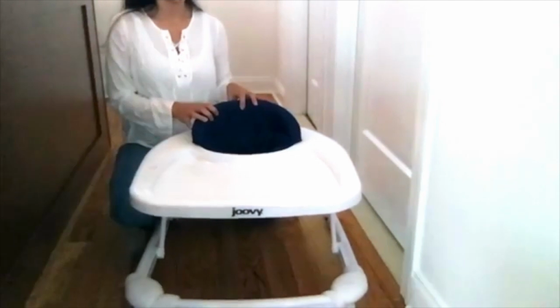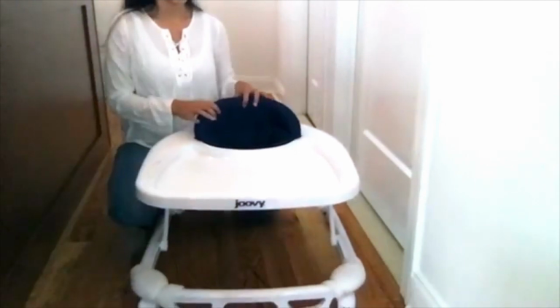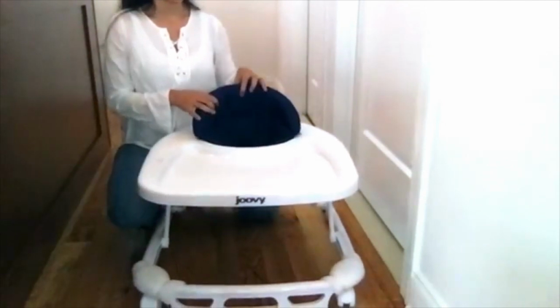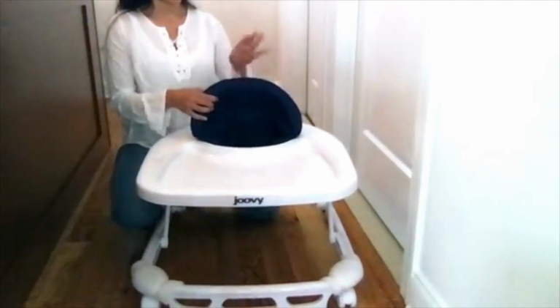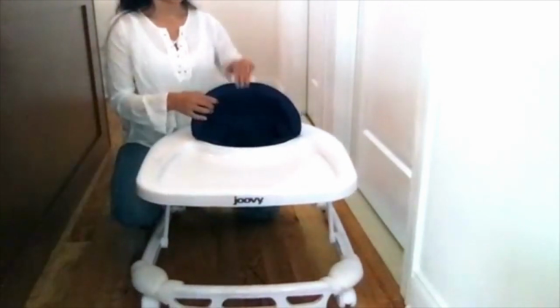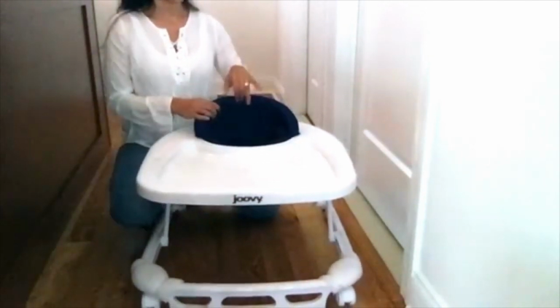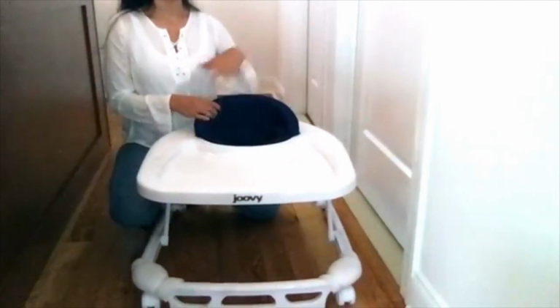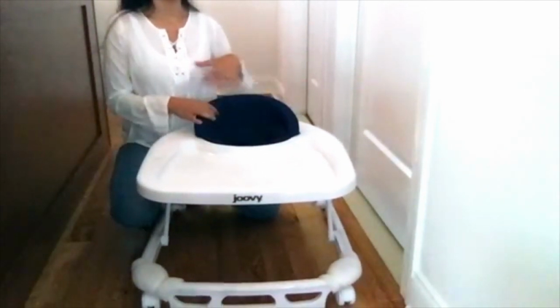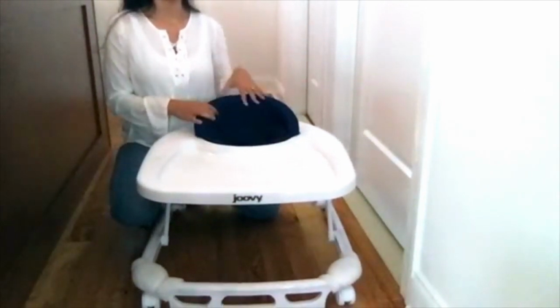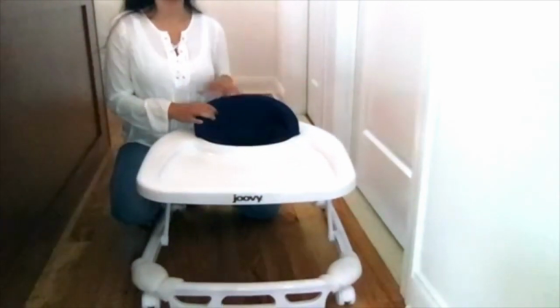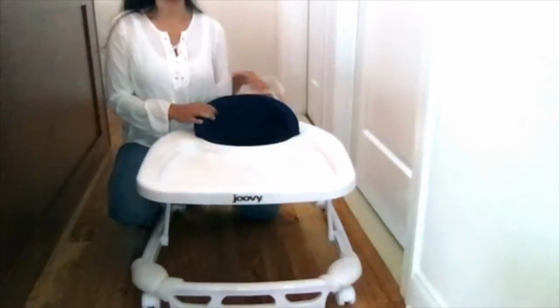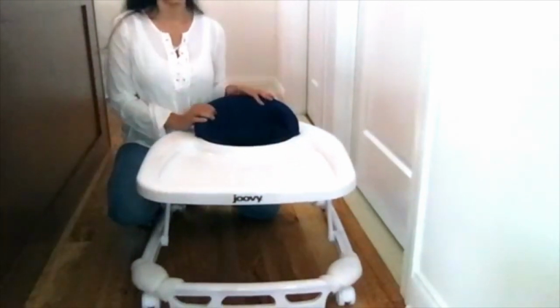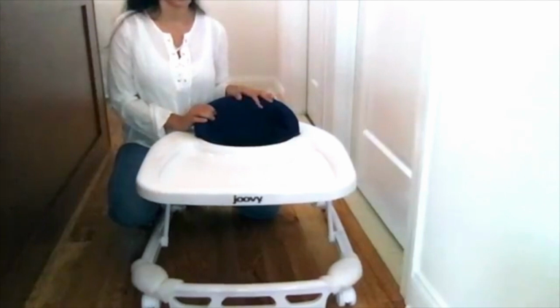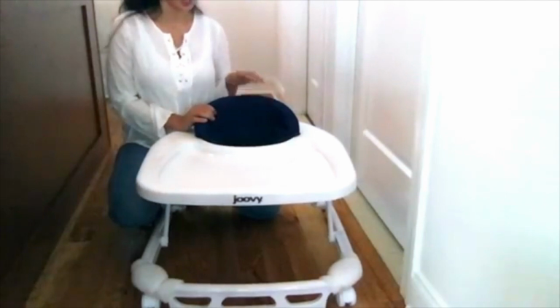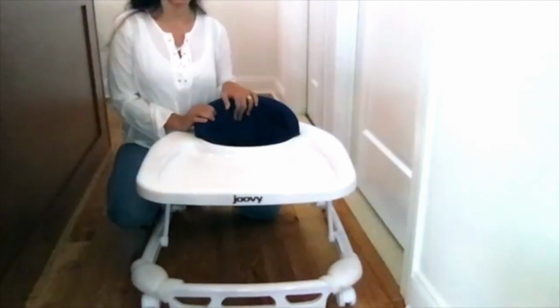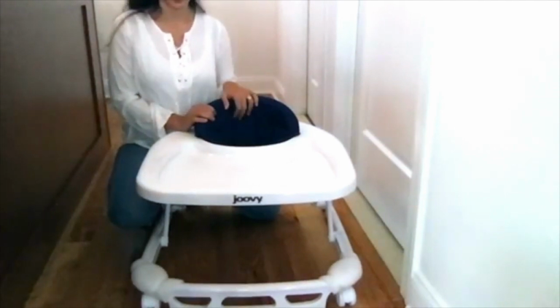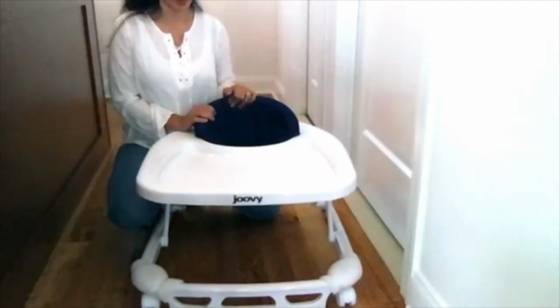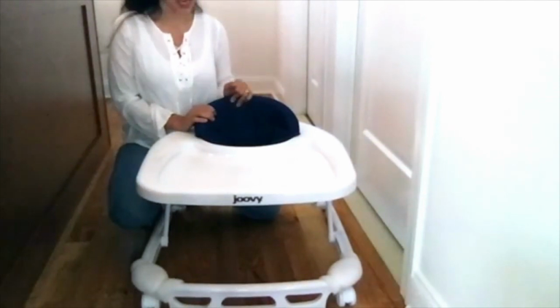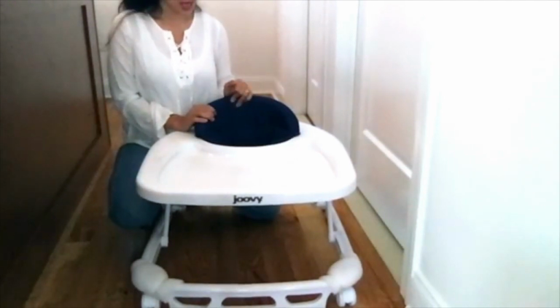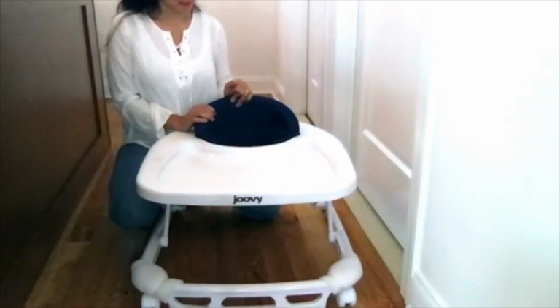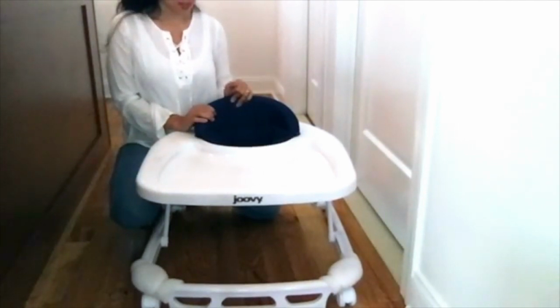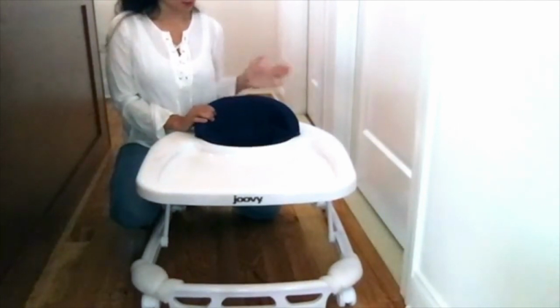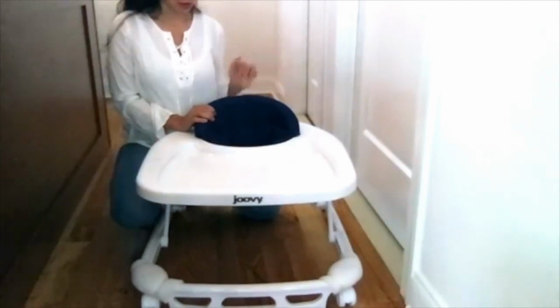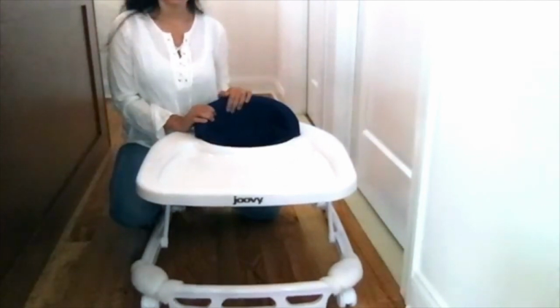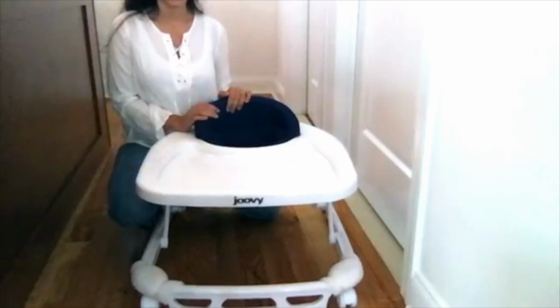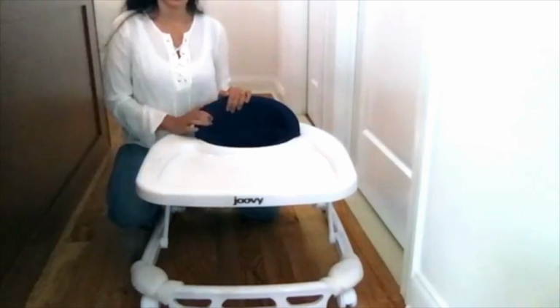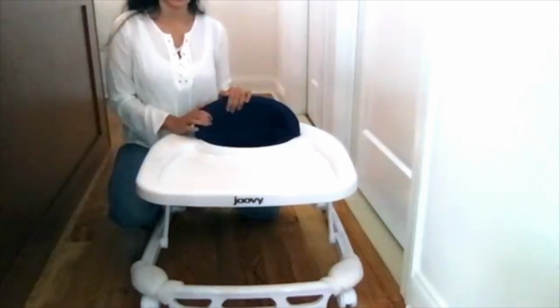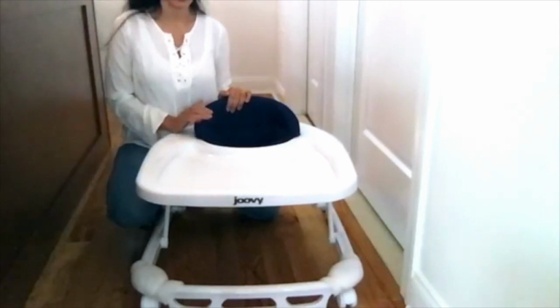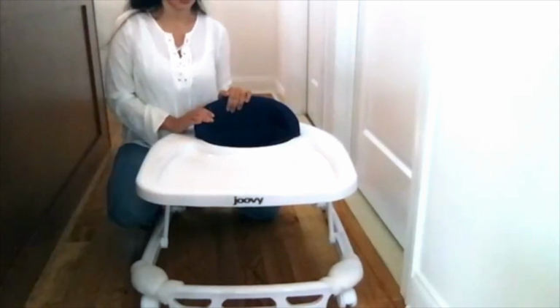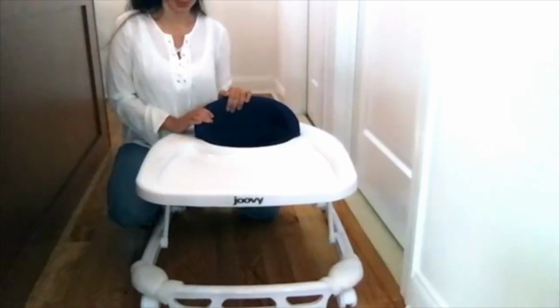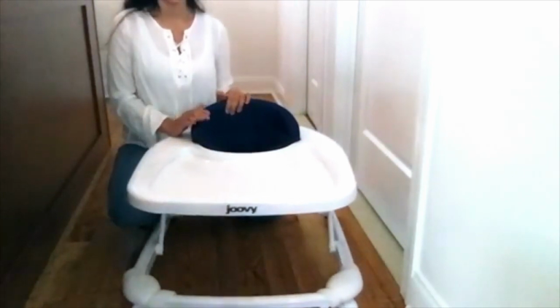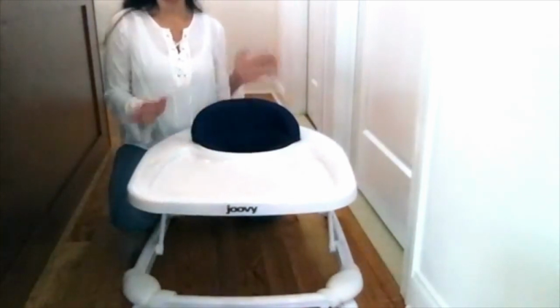This comes in different colors — the actual seat comes in a variety range of colors. I chose blue because I have a baby boy and I'm very traditional, so I love this color blue.